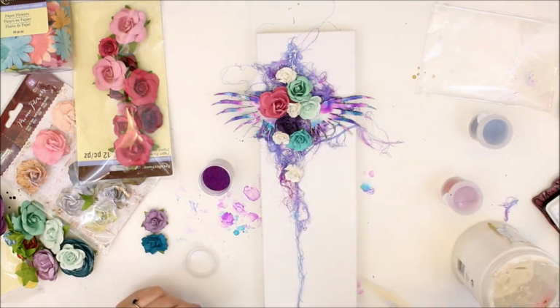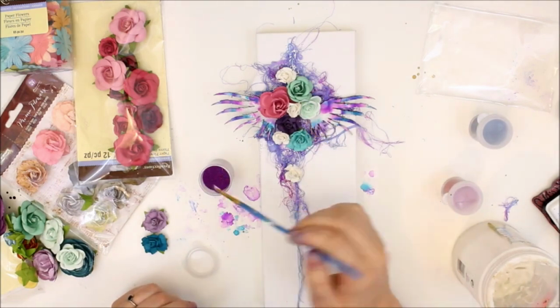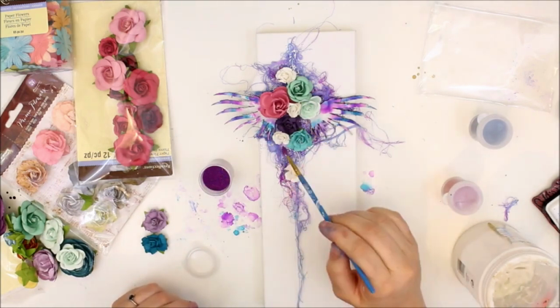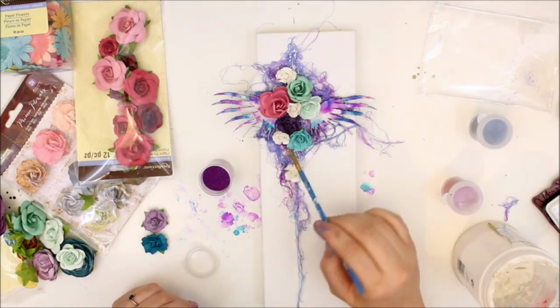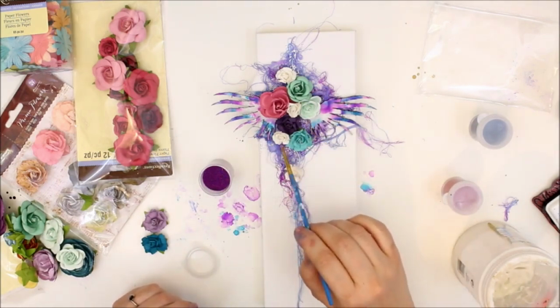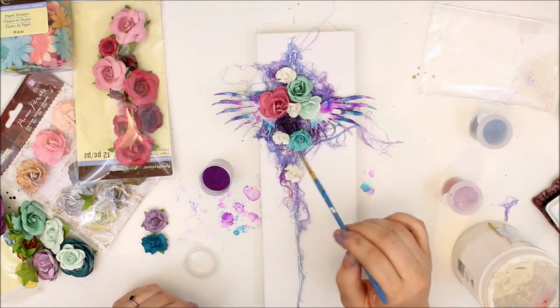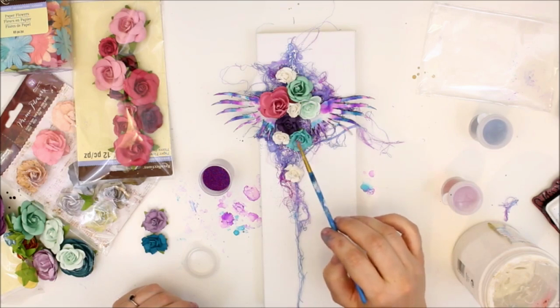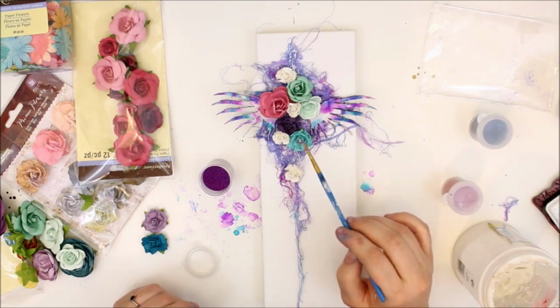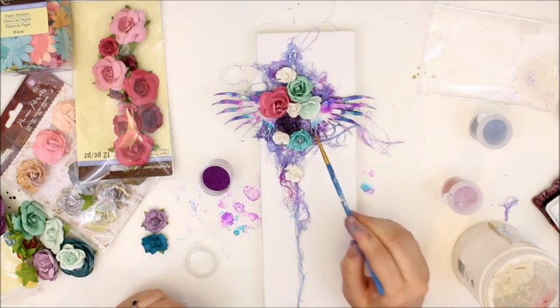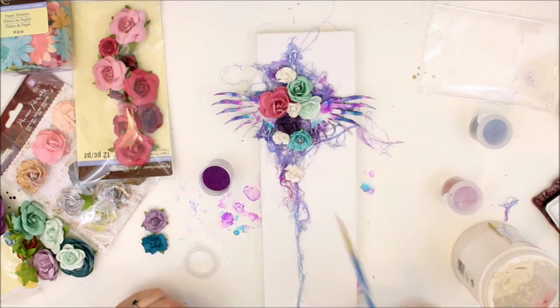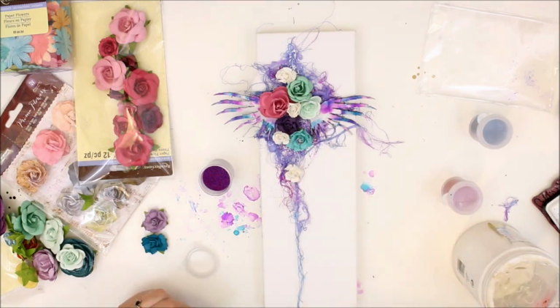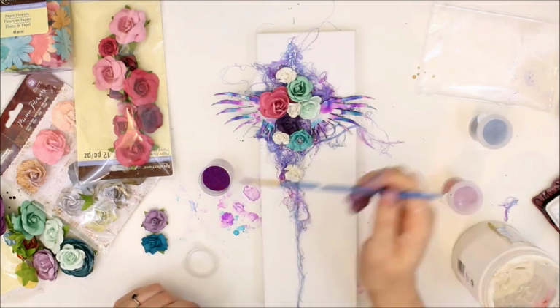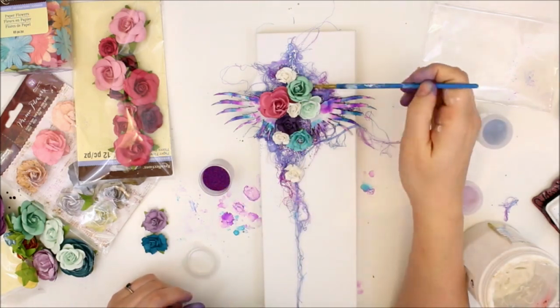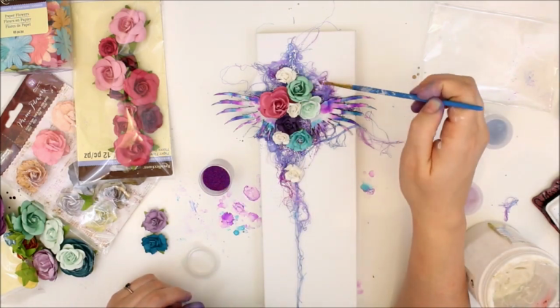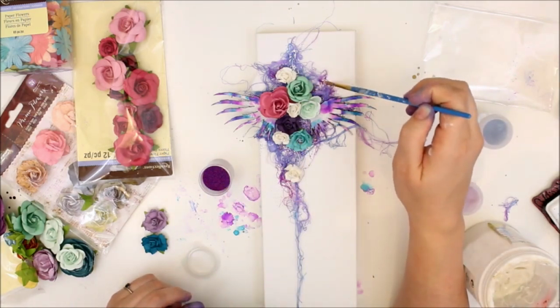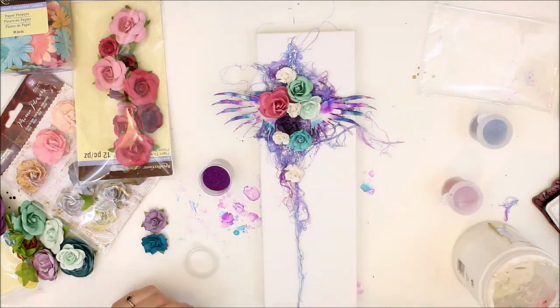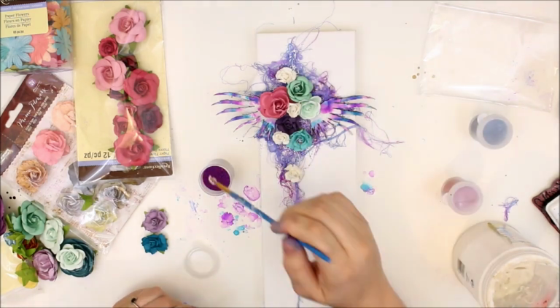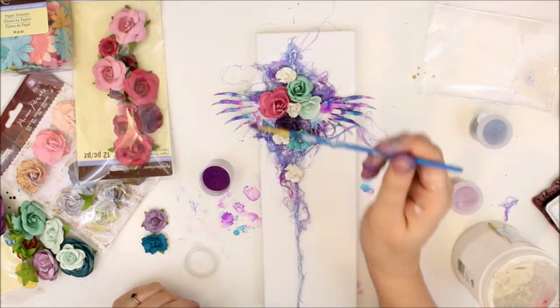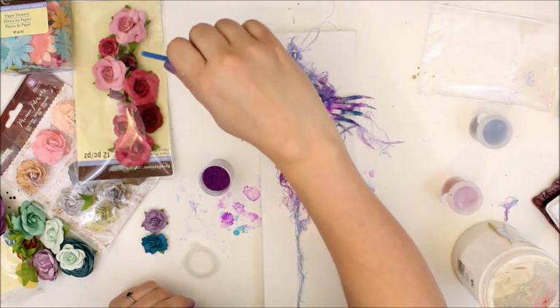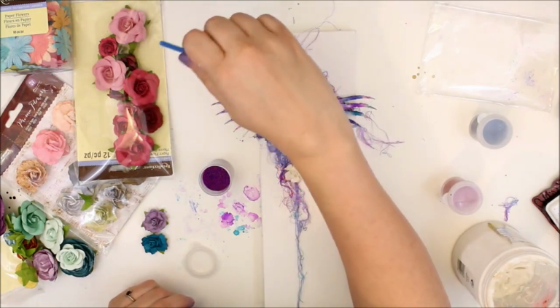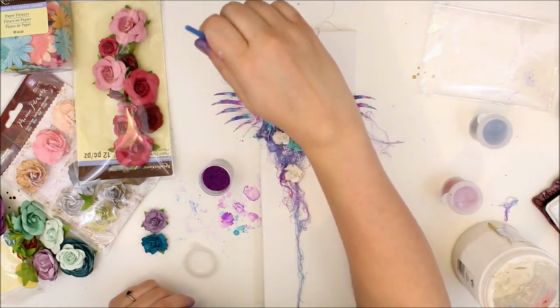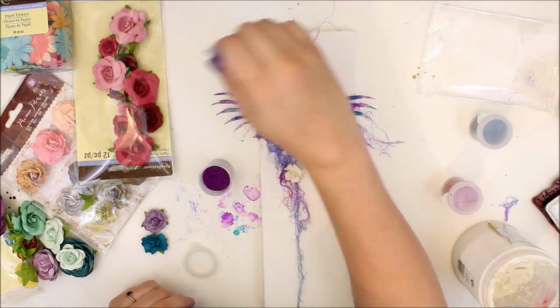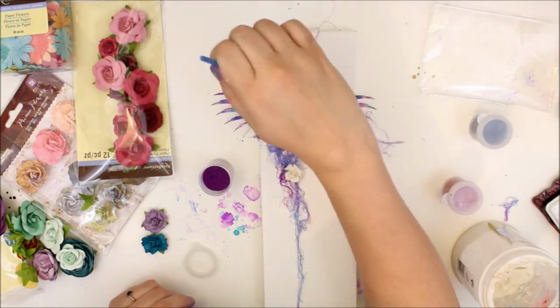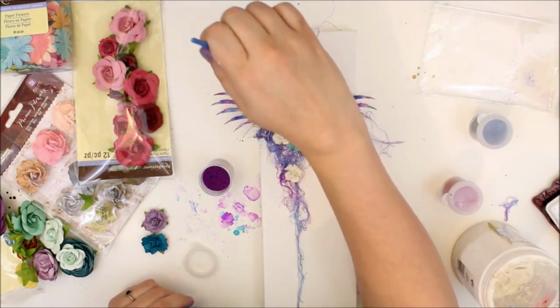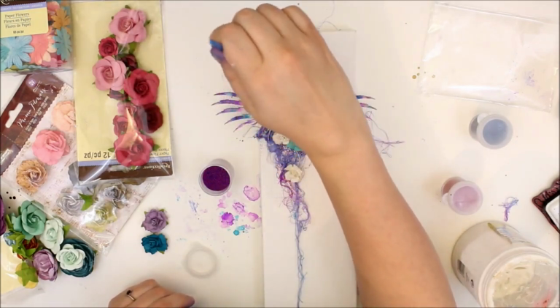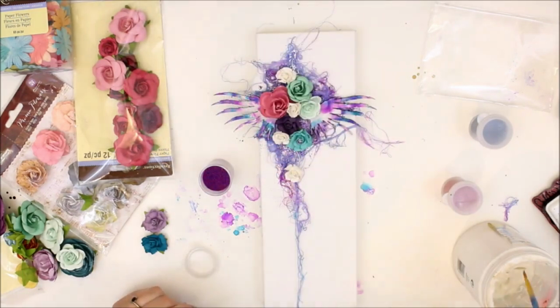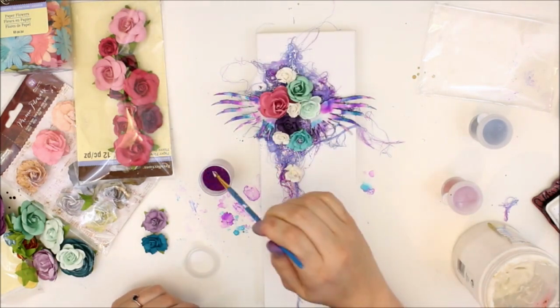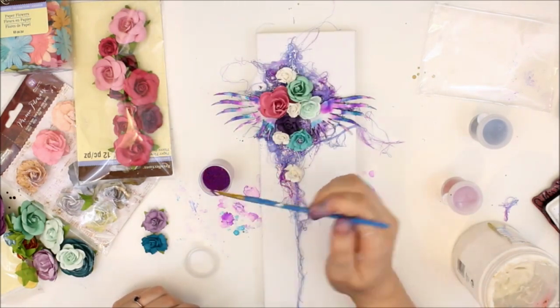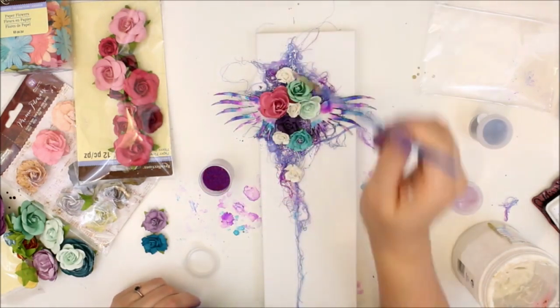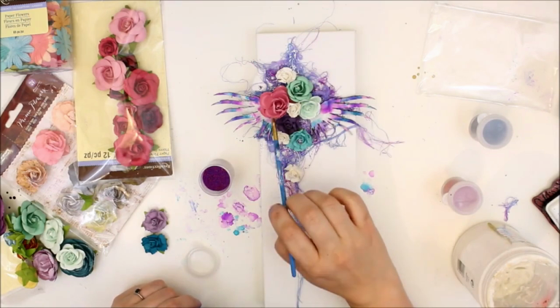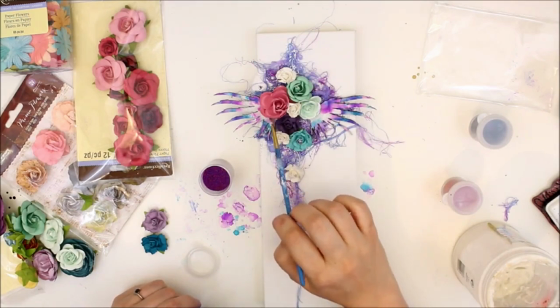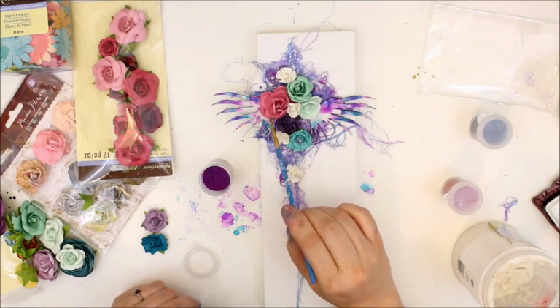These are little glass microbeads that I'm adding with some gel medium, just kind of splashing them around — not really being too meticulous about where I'm putting them. This canvas is a beautiful mess.